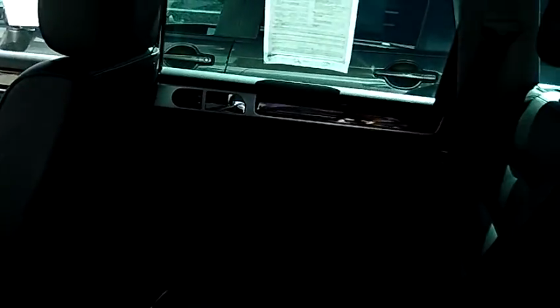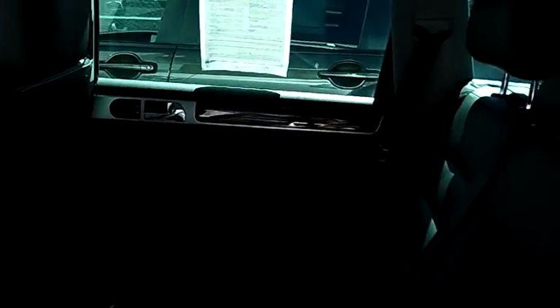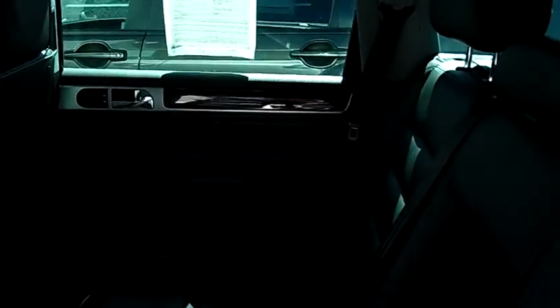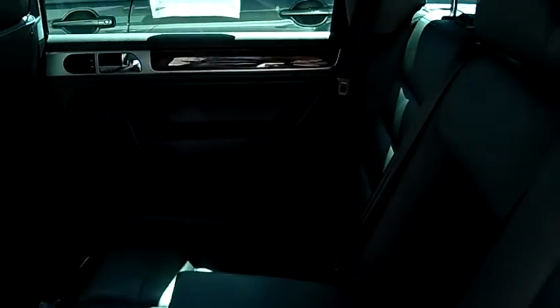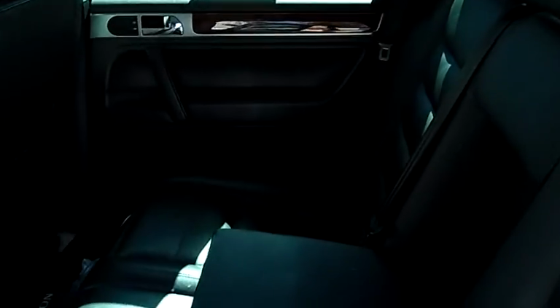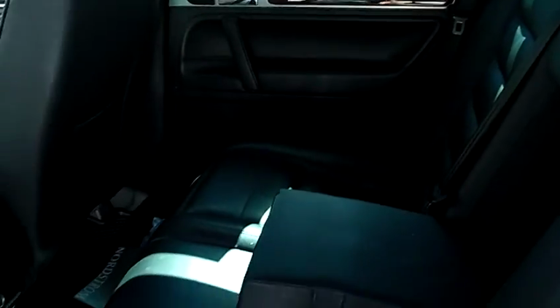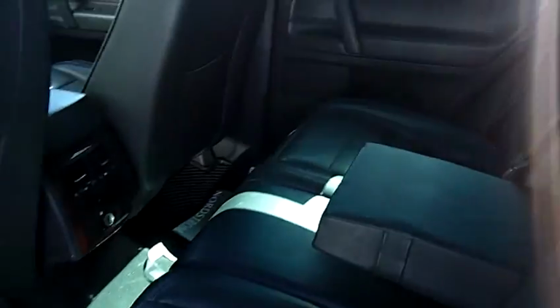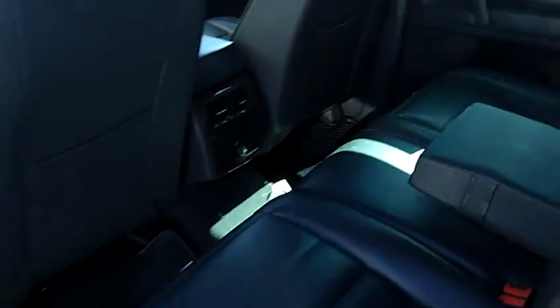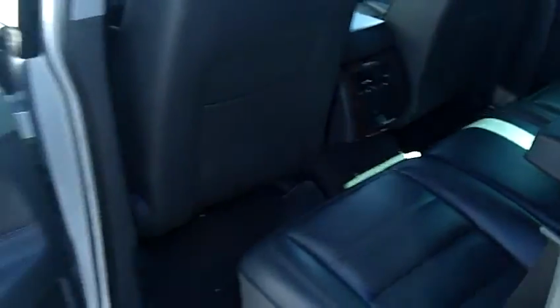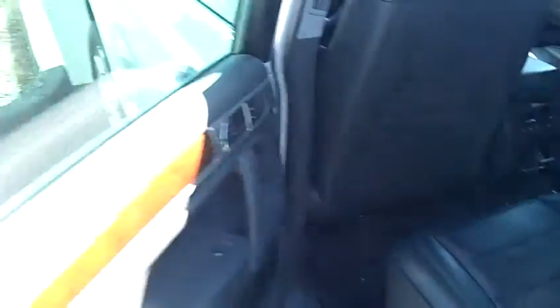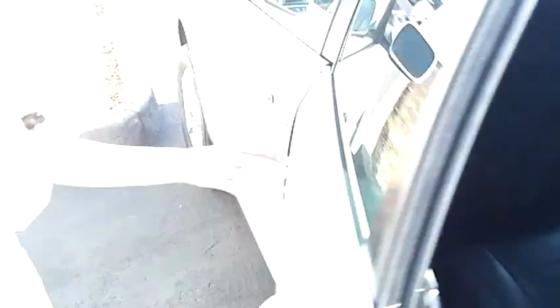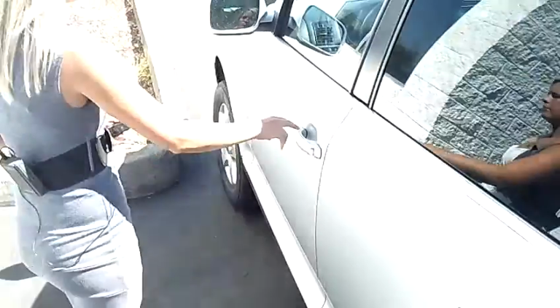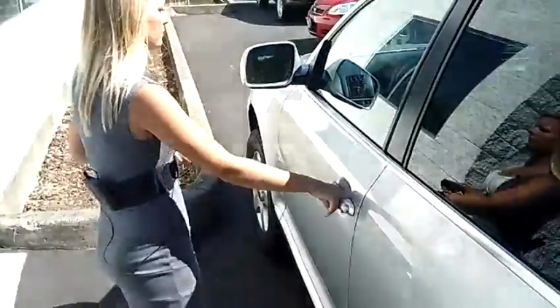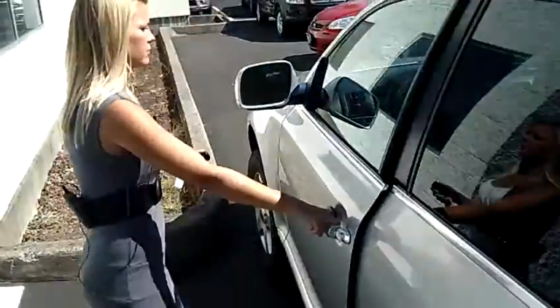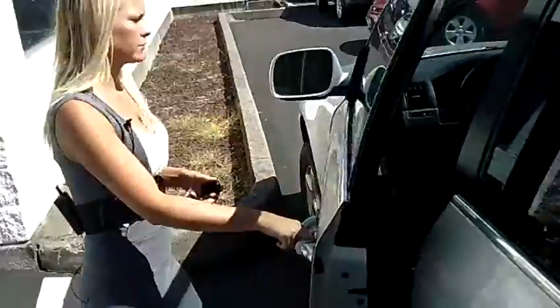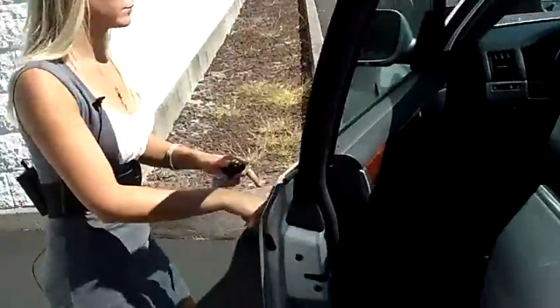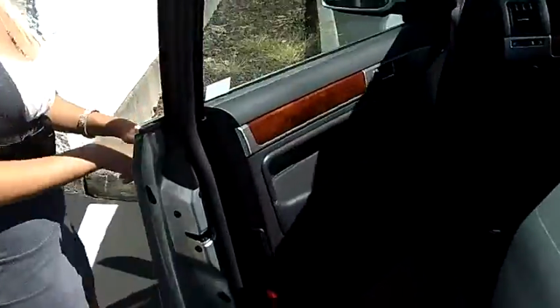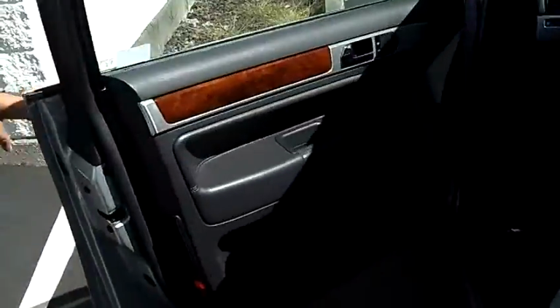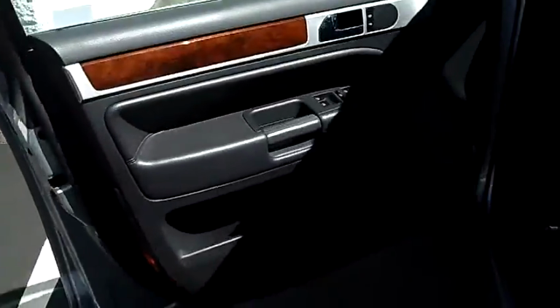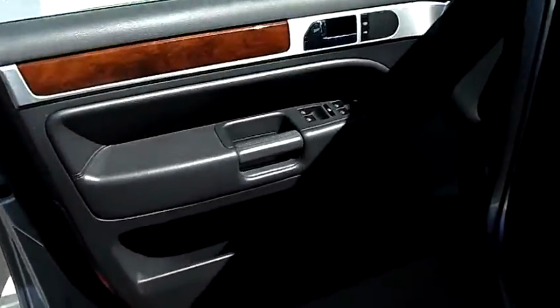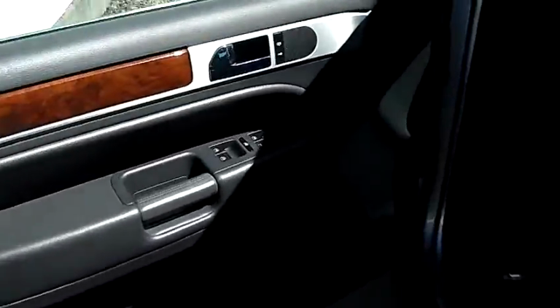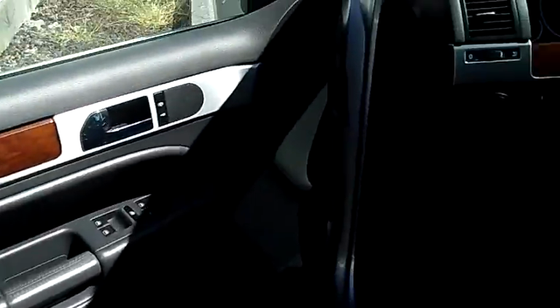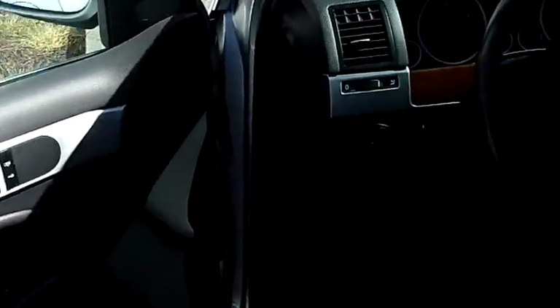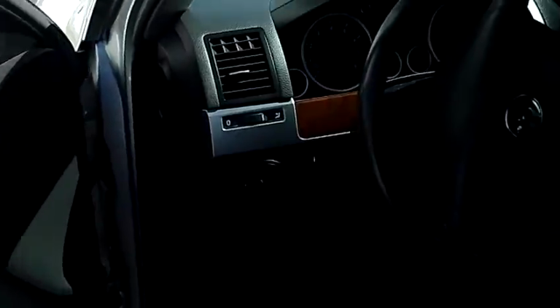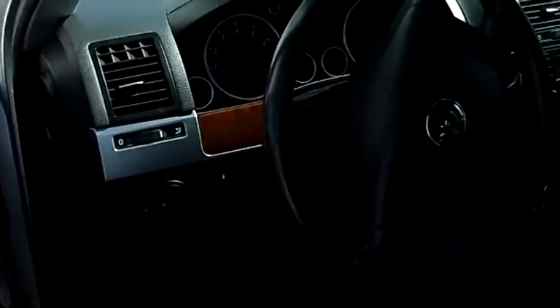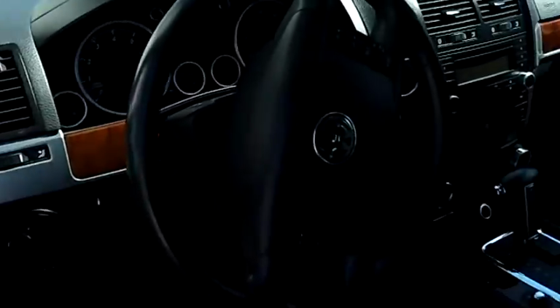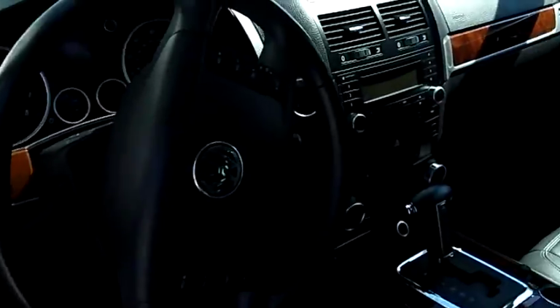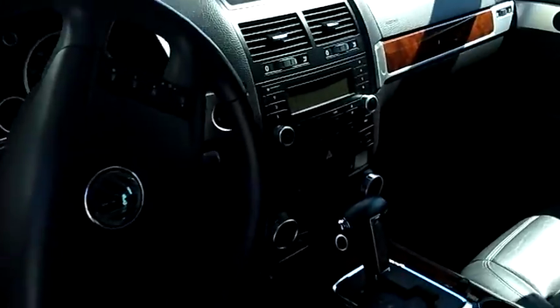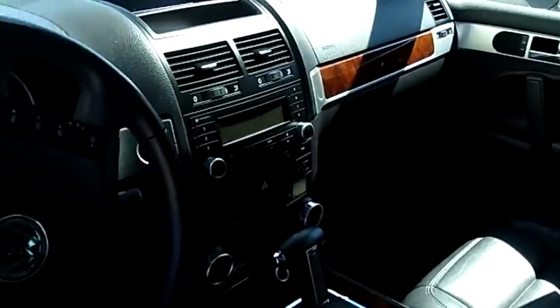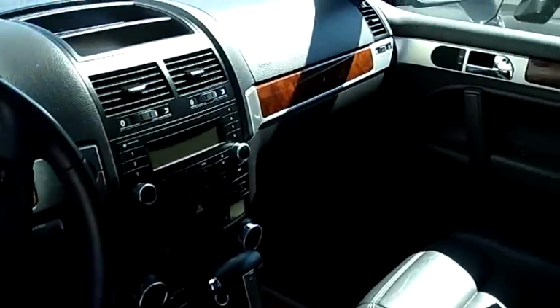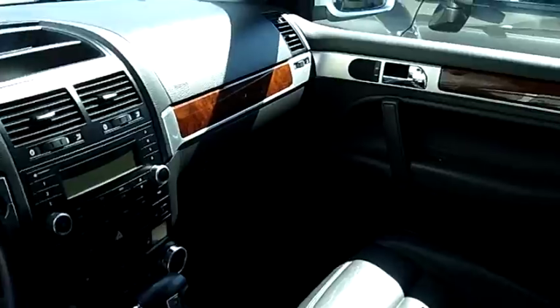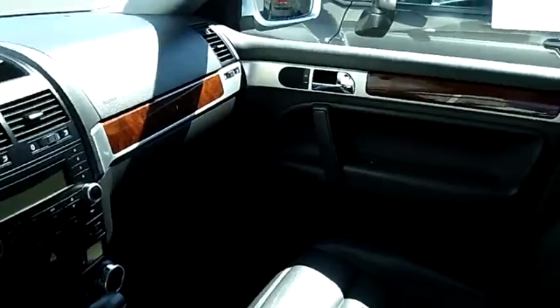It also has leather interior, power windows, power door locks, and single-disc CD.